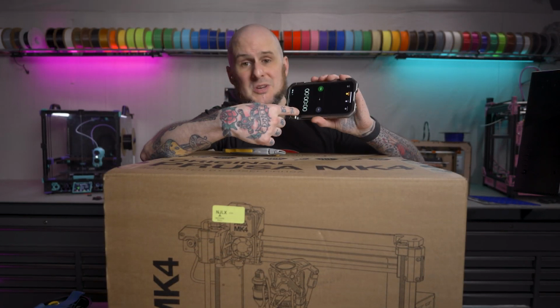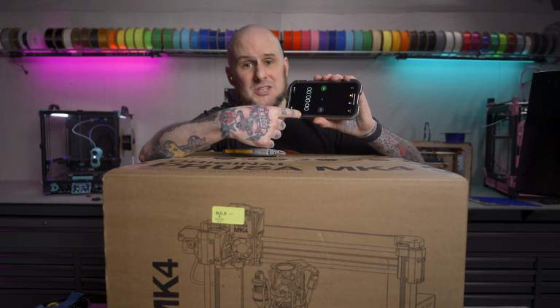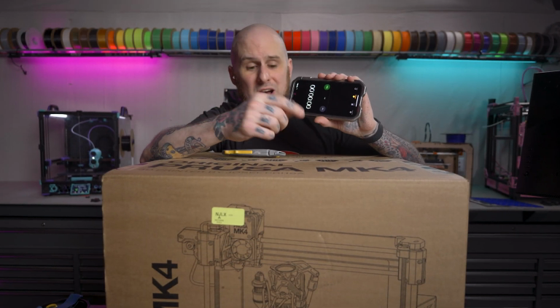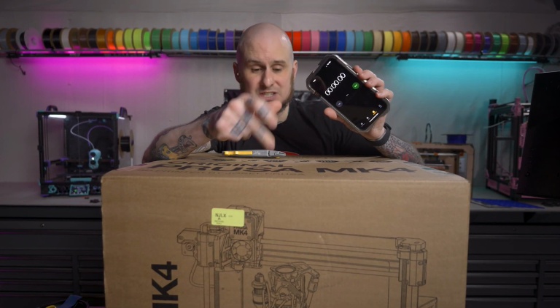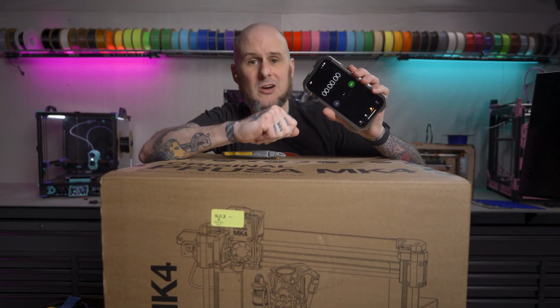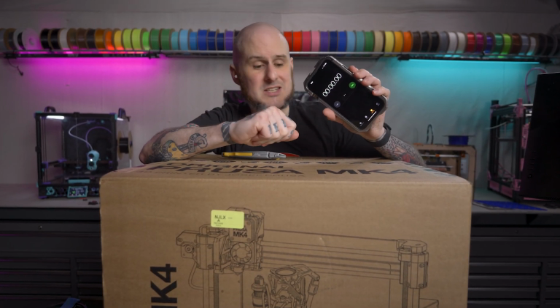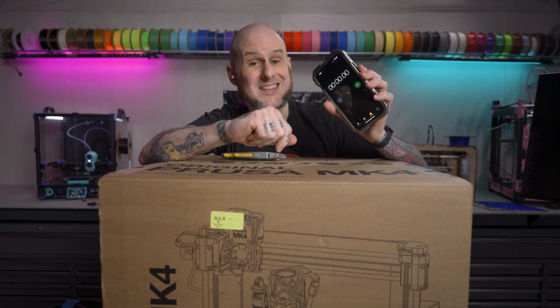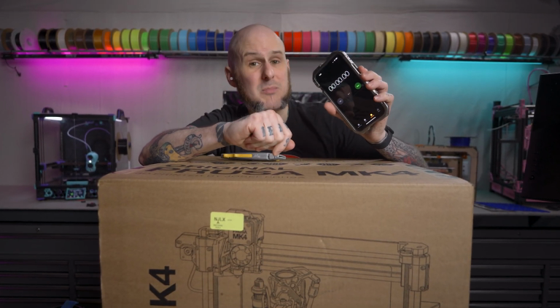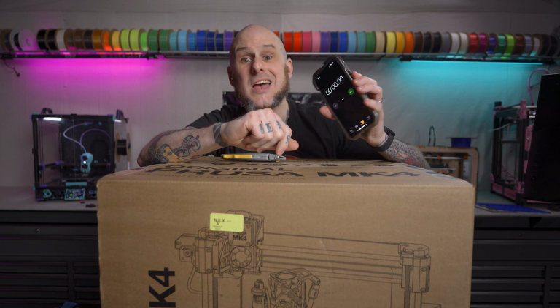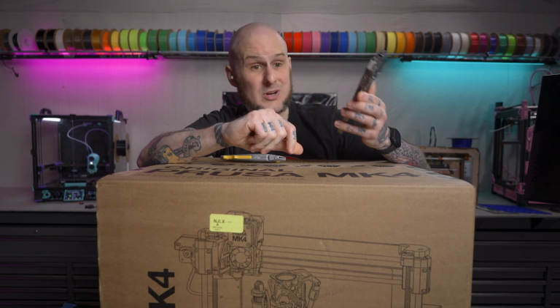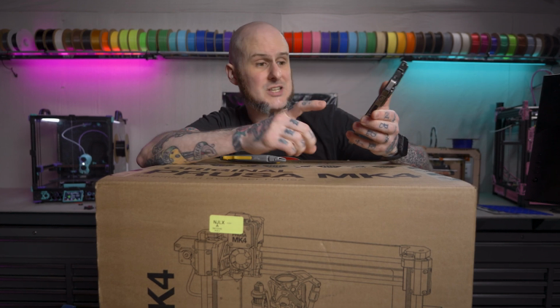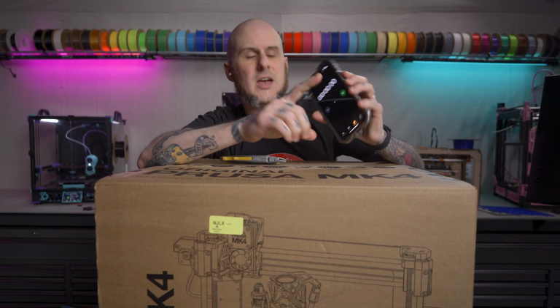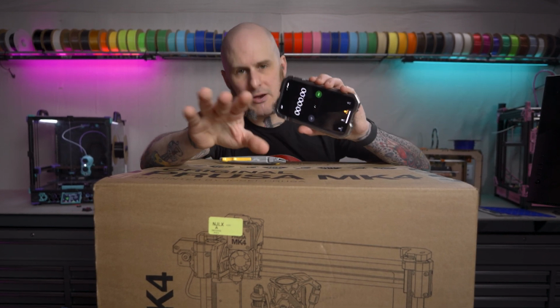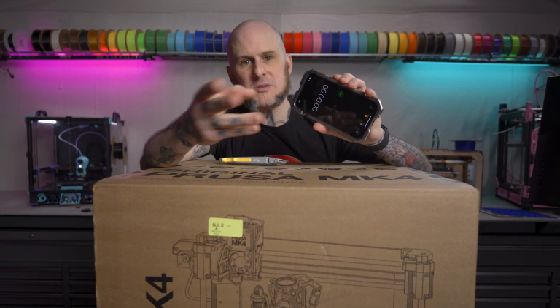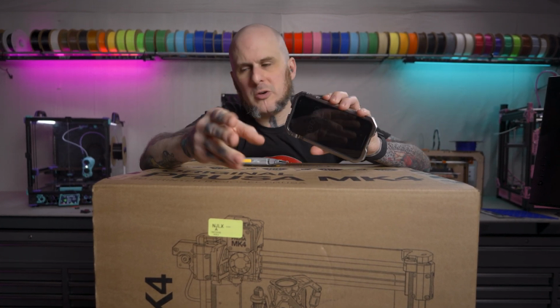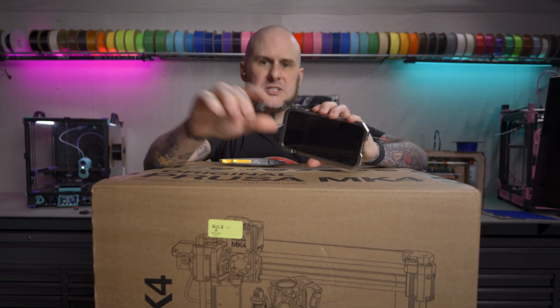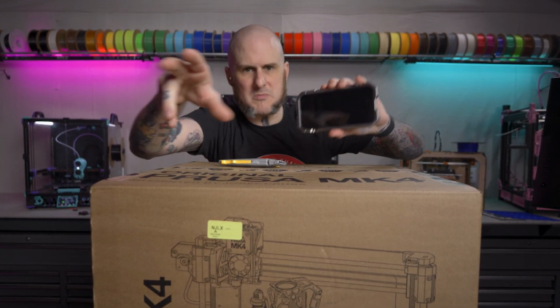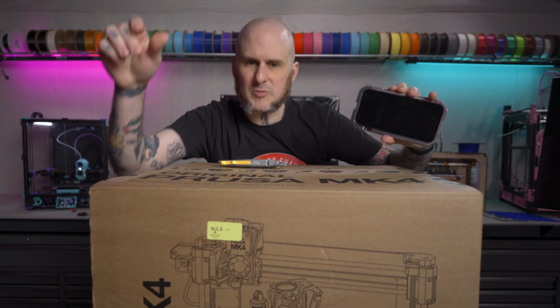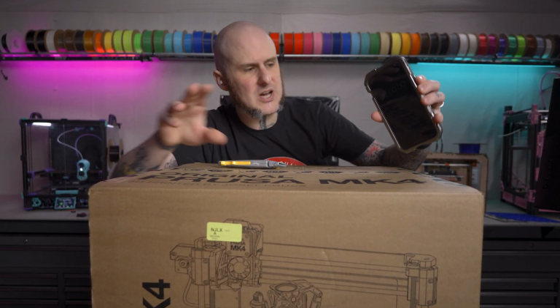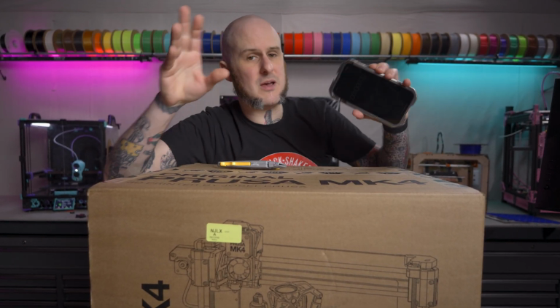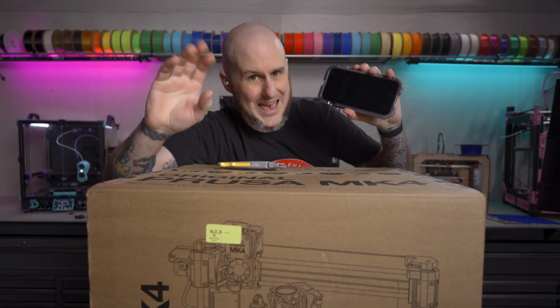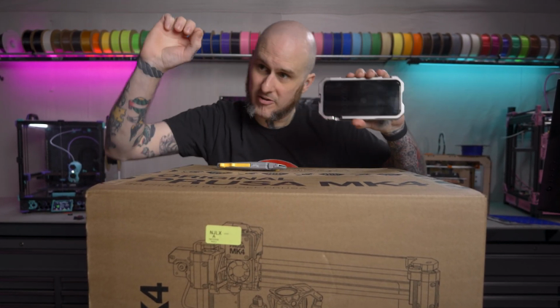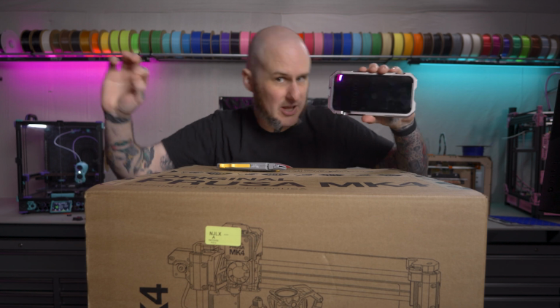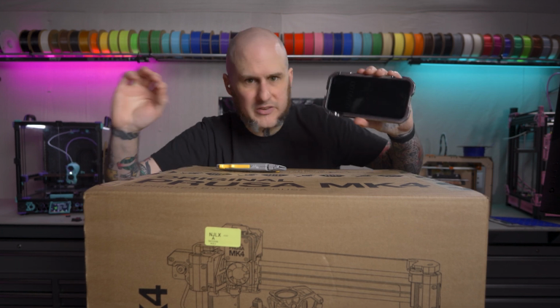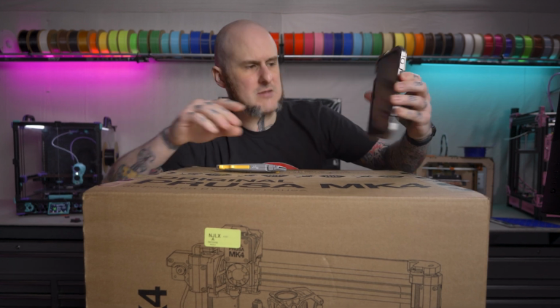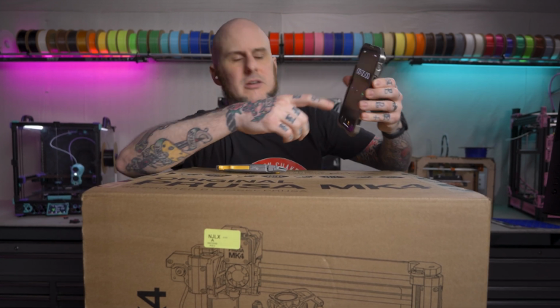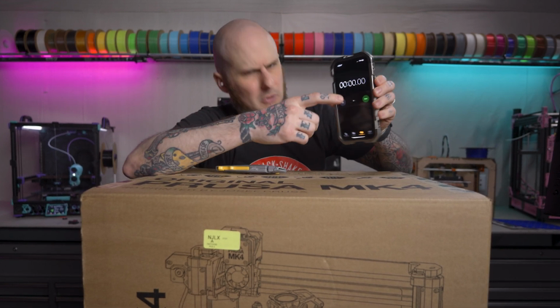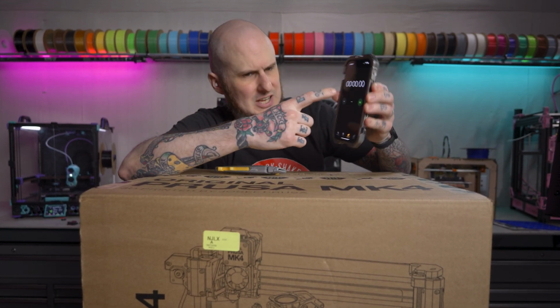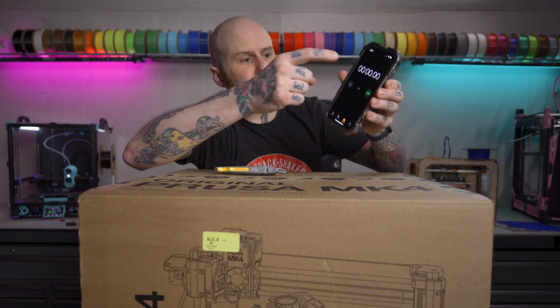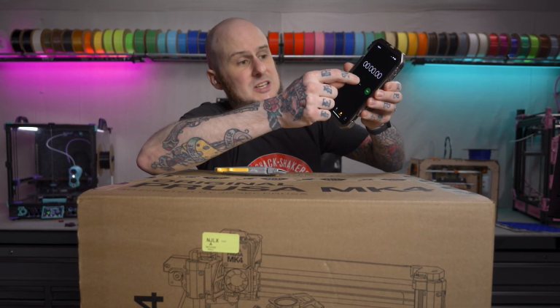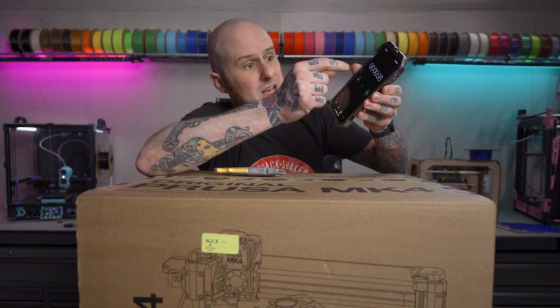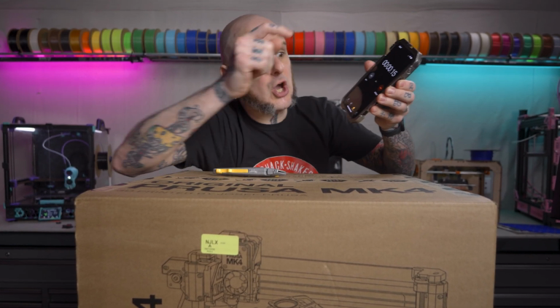So I'm going to start the stopwatch and see how long it takes to get this thing out of the box and printing something. I am going to be filming this, so I might move the camera a few times and that might add a little bit of time, but hopefully not too much. Ready, set, go.